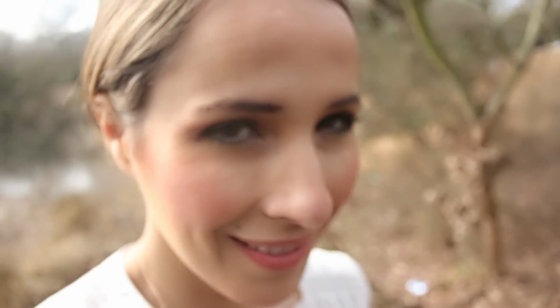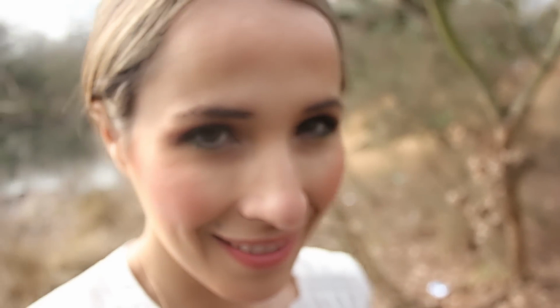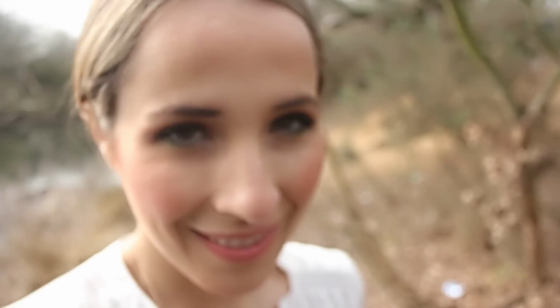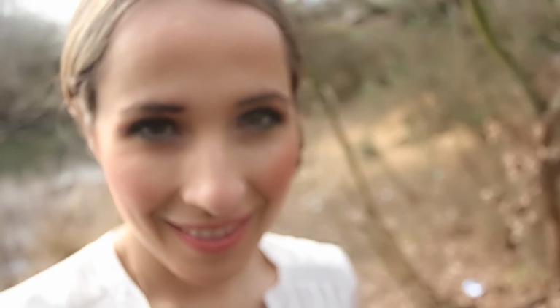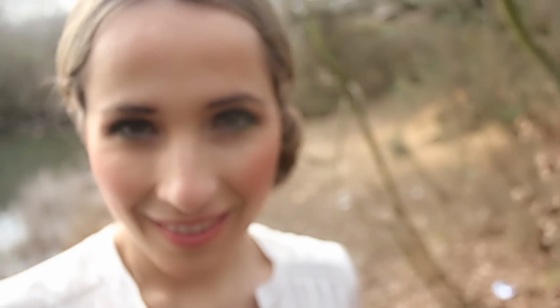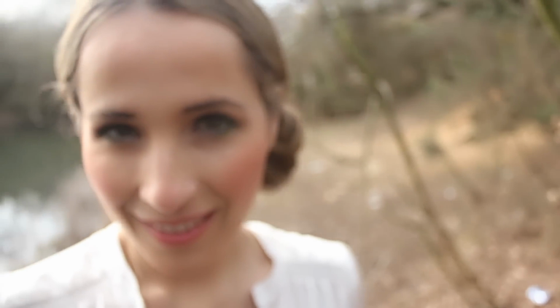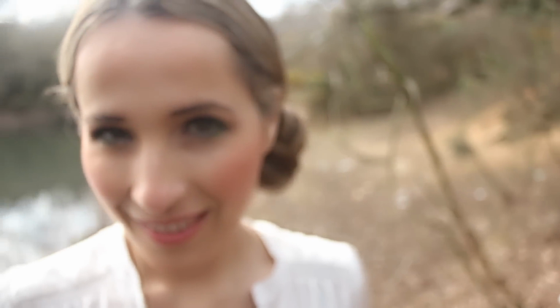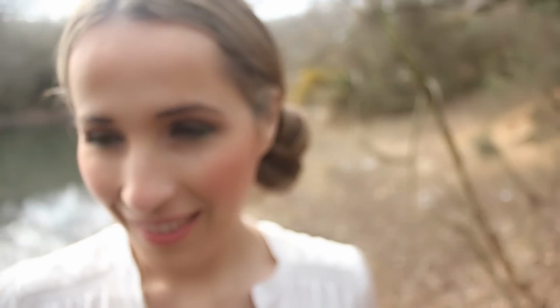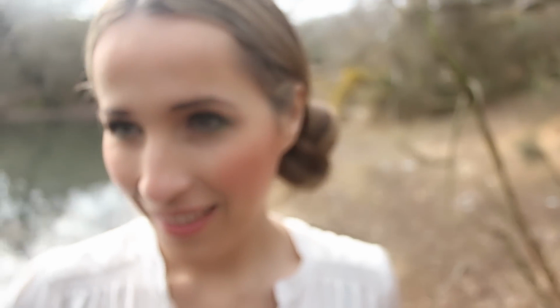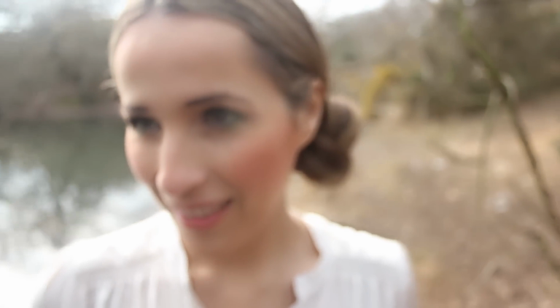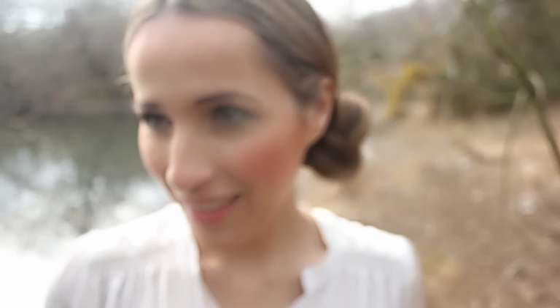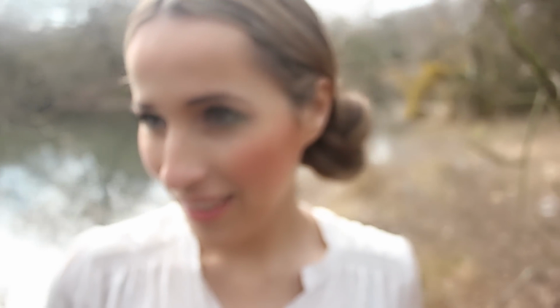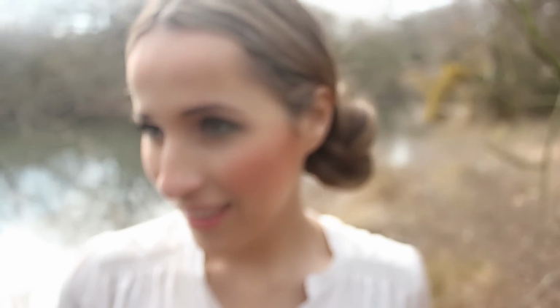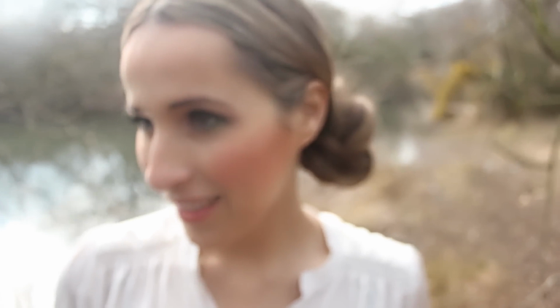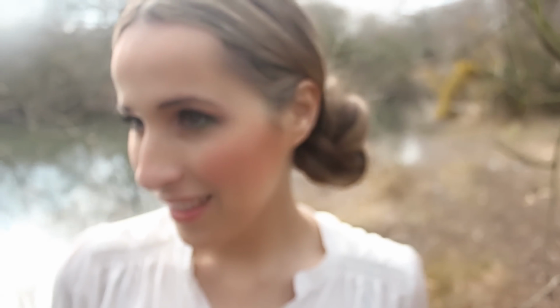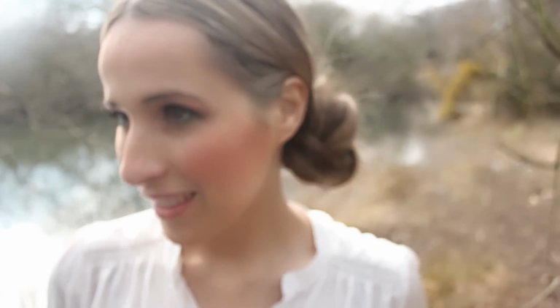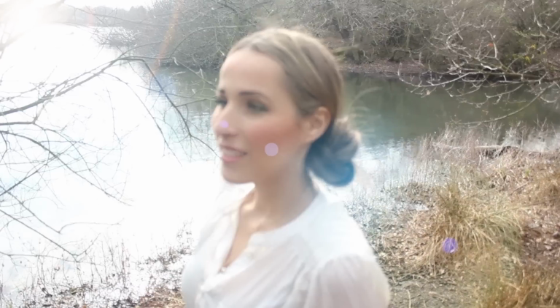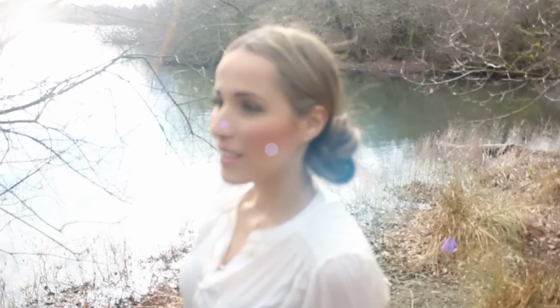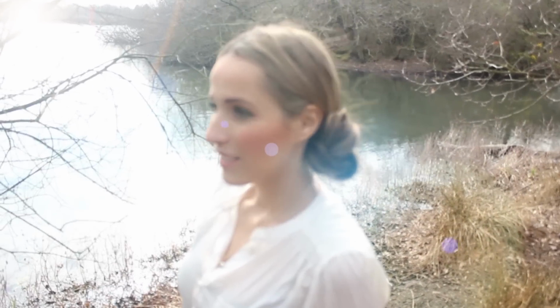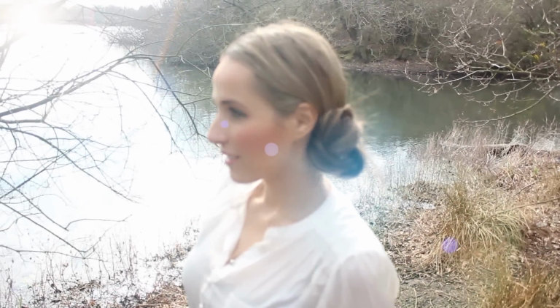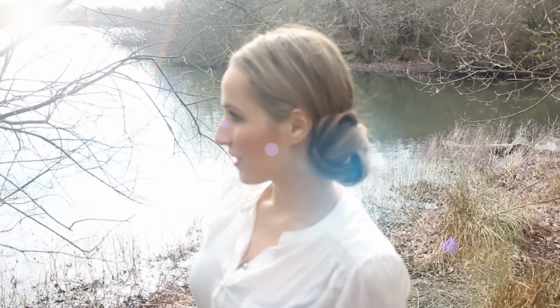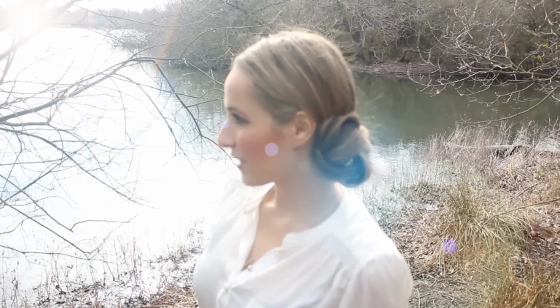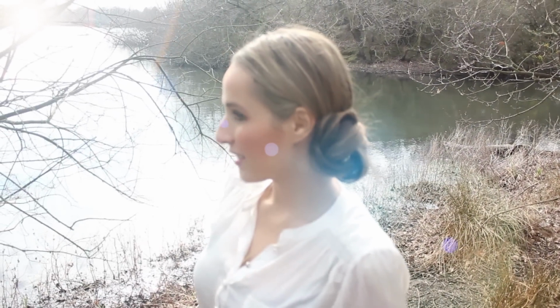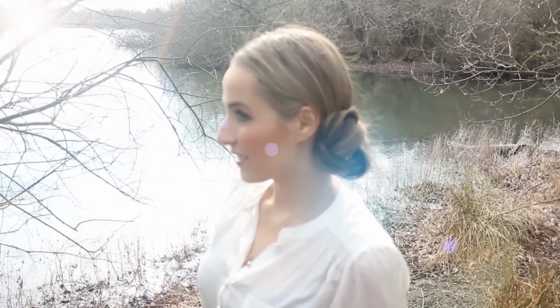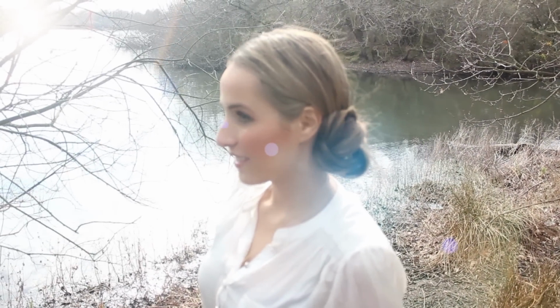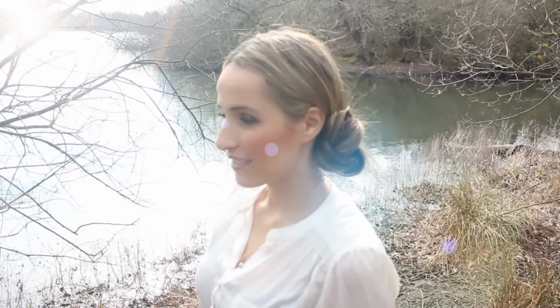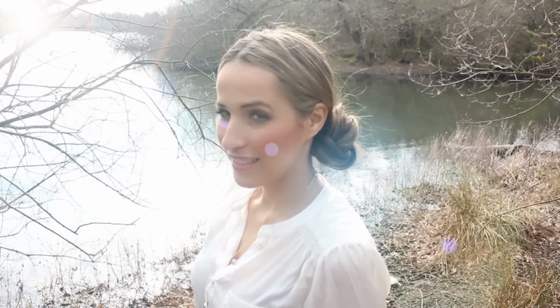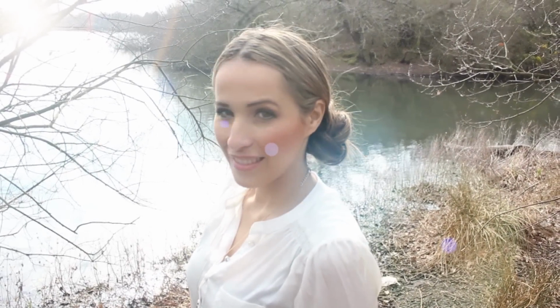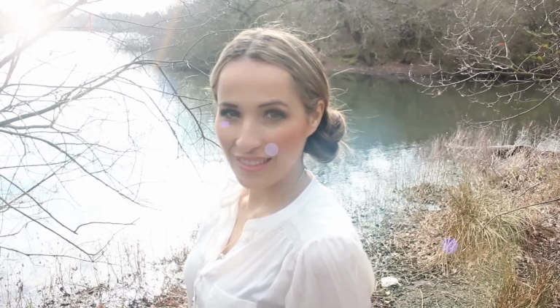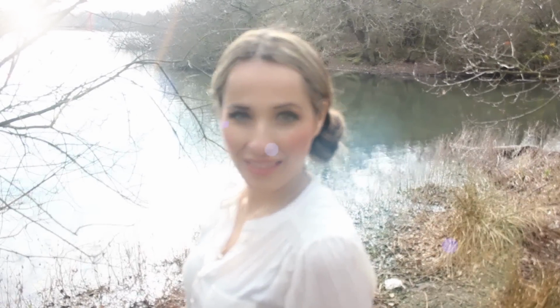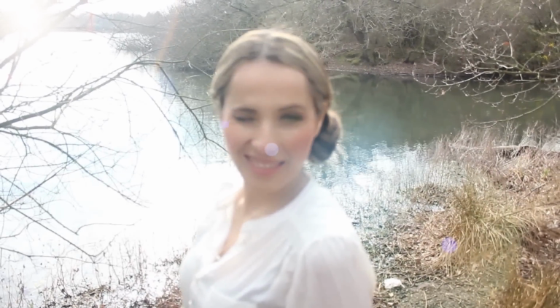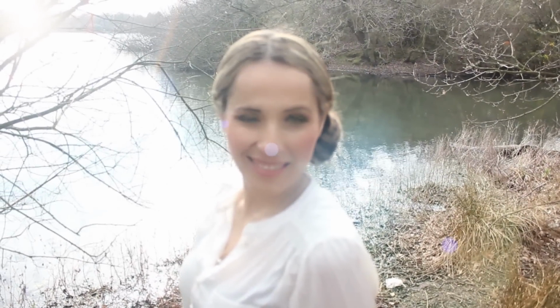Voilà, ready to go out. Stay tuned! À bientôt!